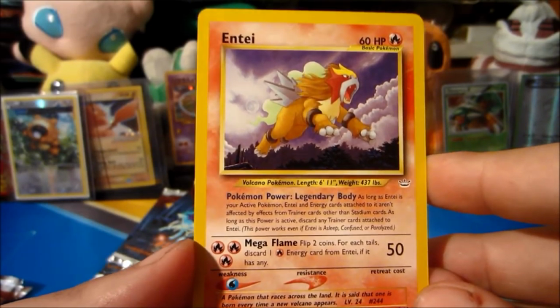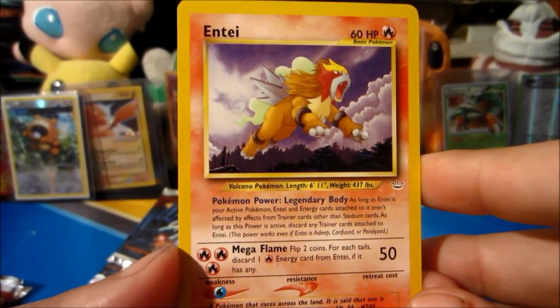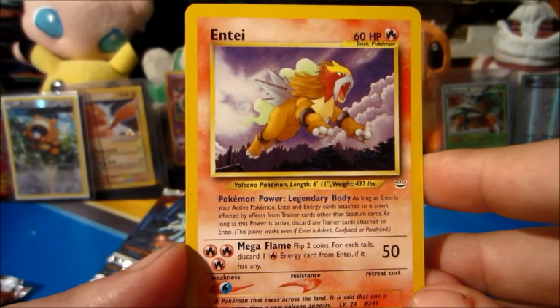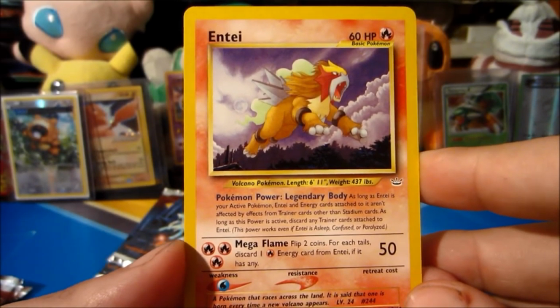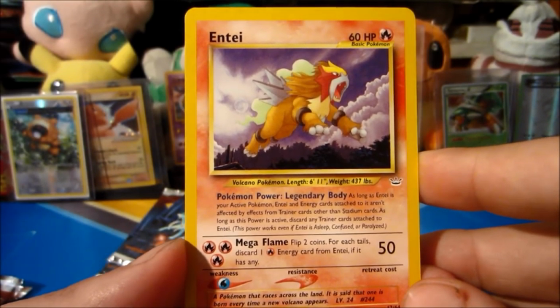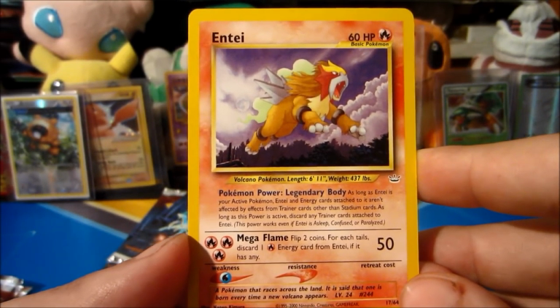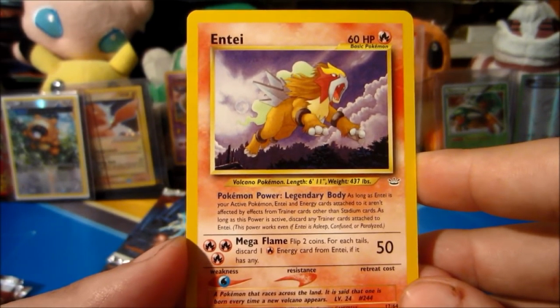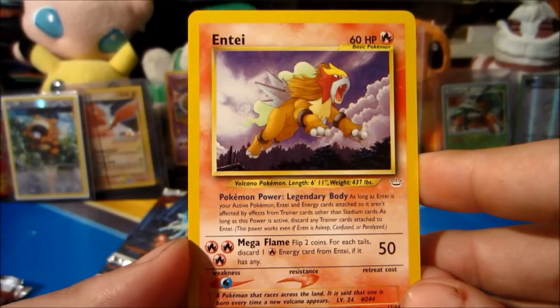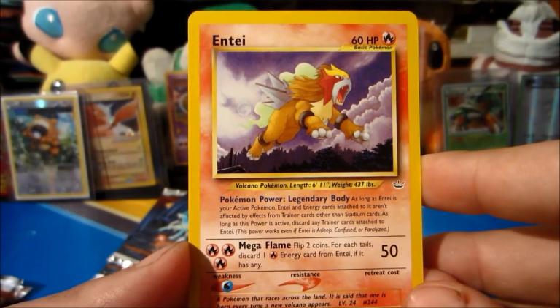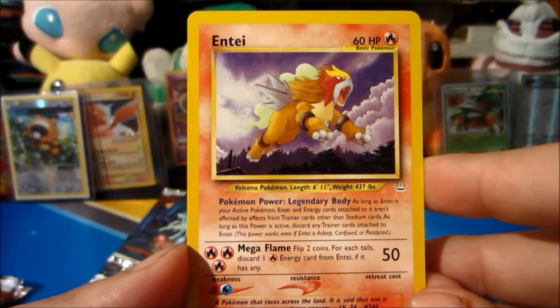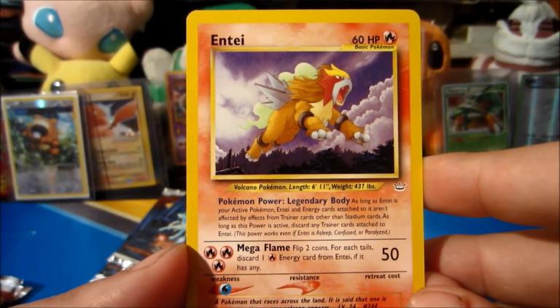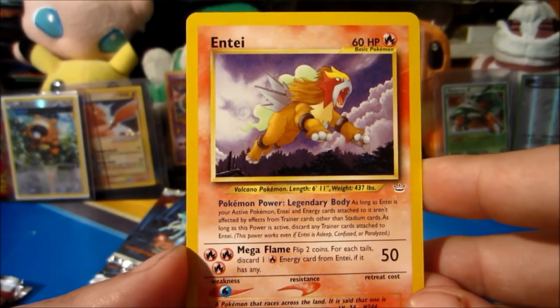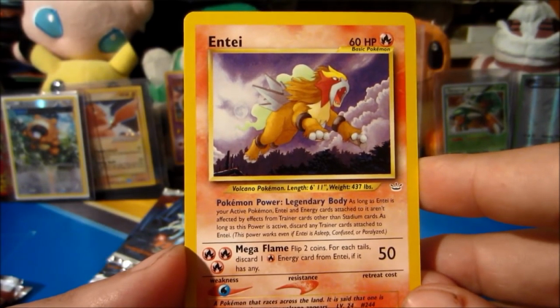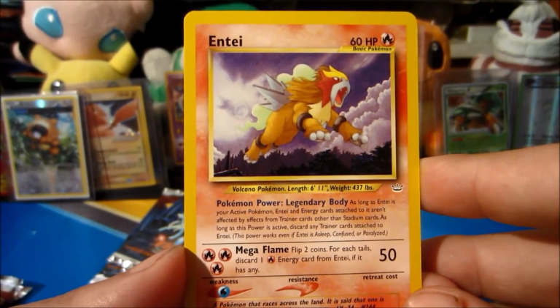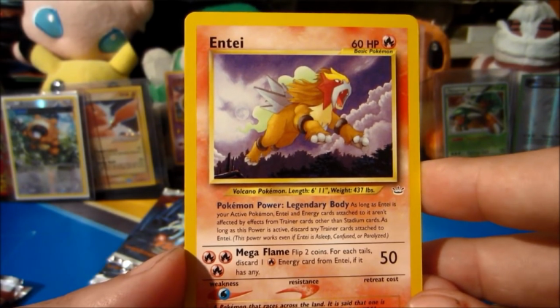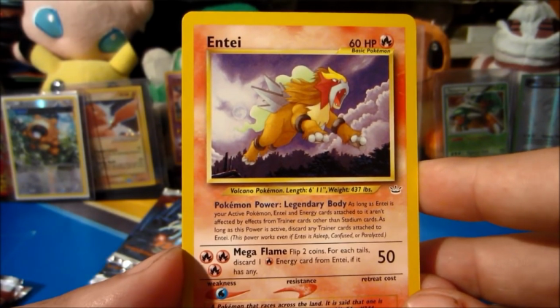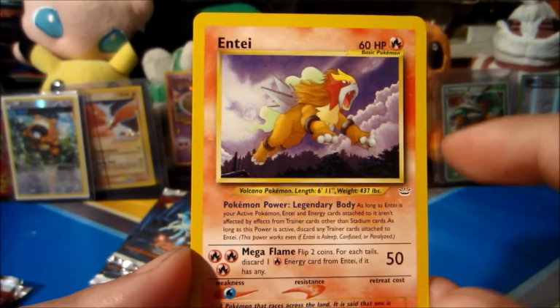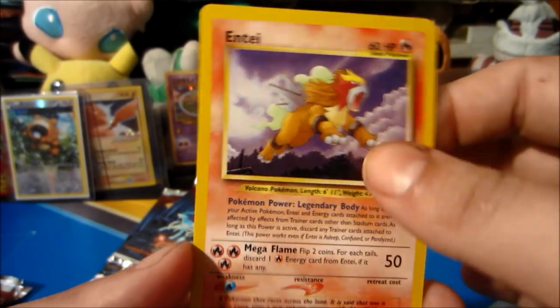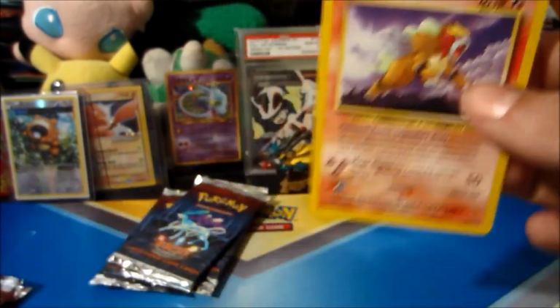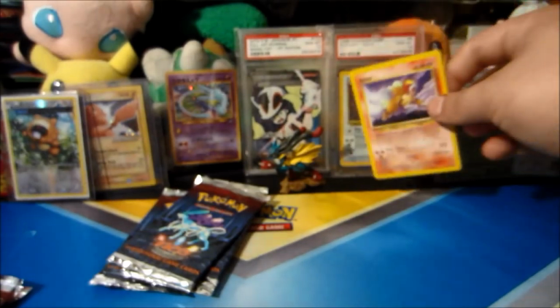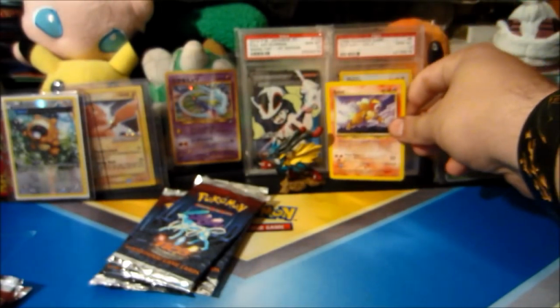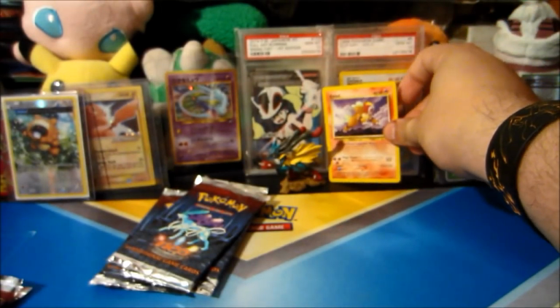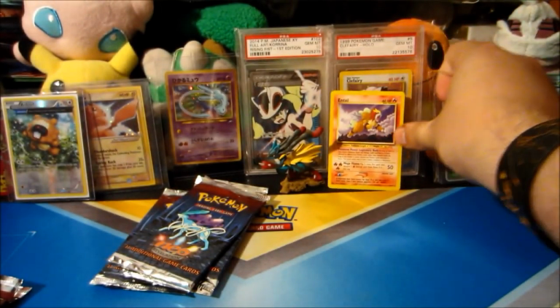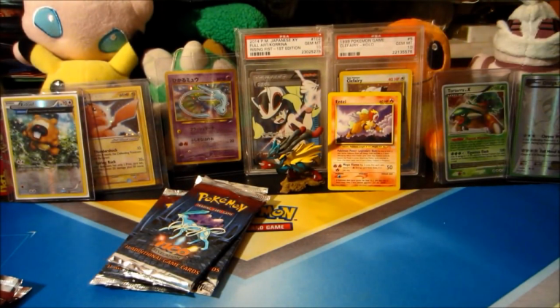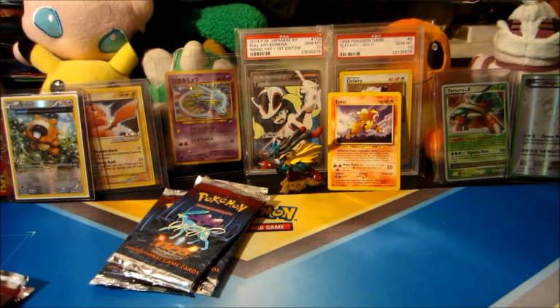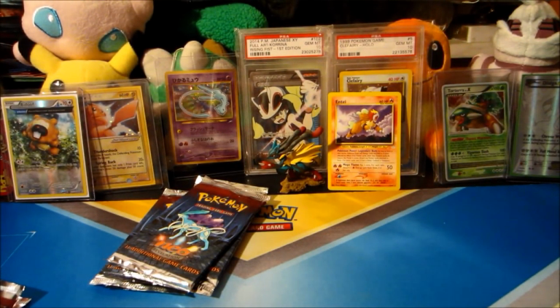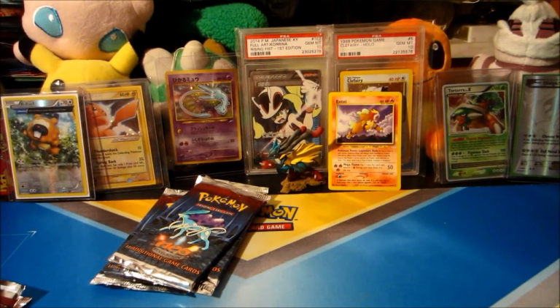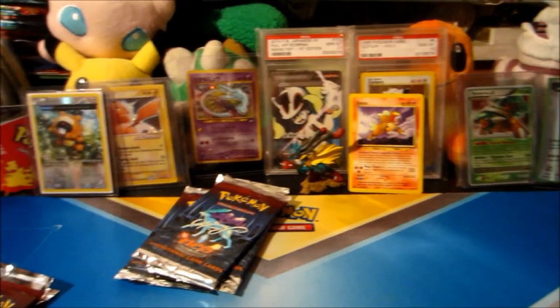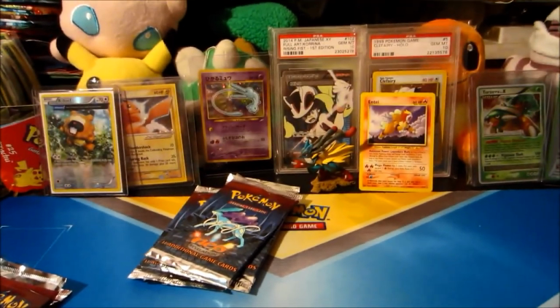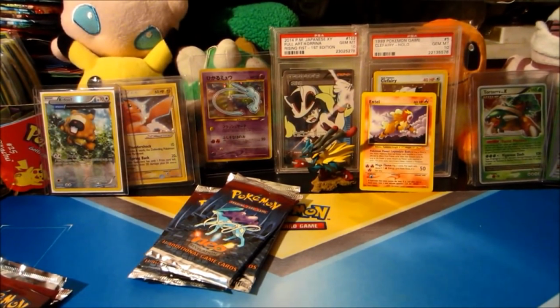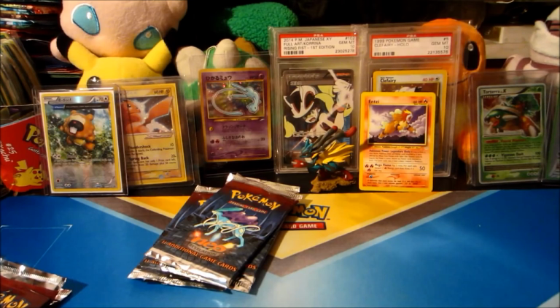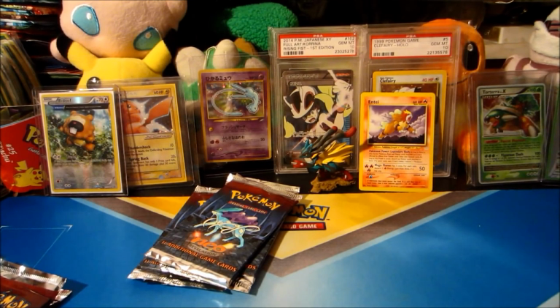It is an Entei — regular rare! Awesome, awesome rare to pull. Check out that artwork — that is absolutely crazy artwork. Mega Flame — he had Mega Flame before Mega Pokémon were even a thing. So awesome way to start!